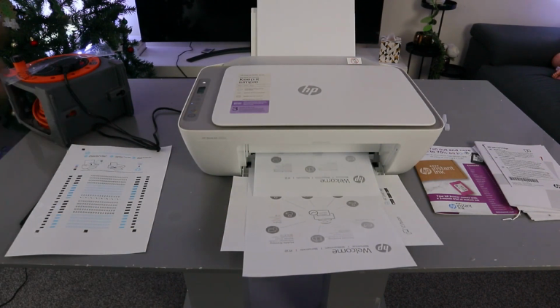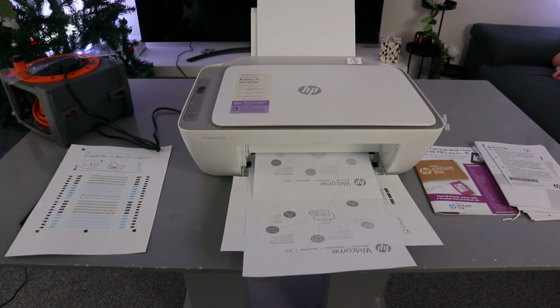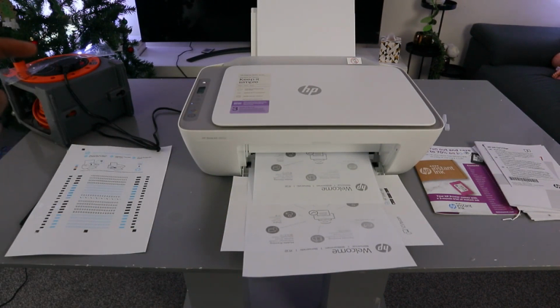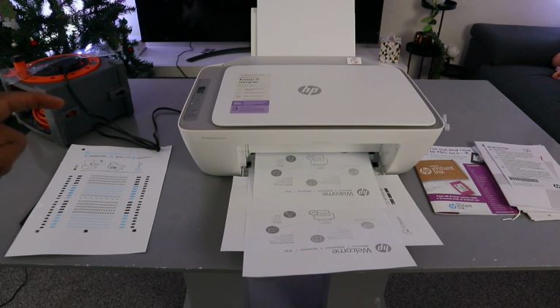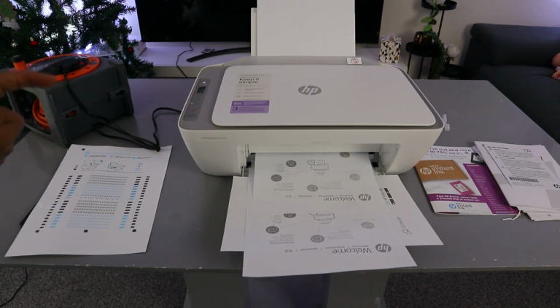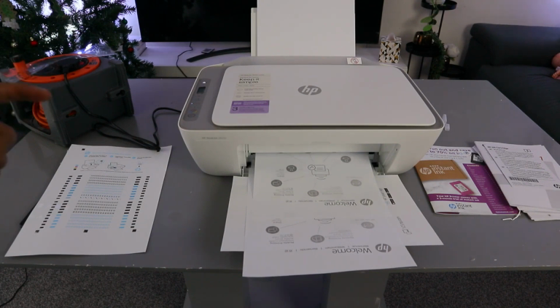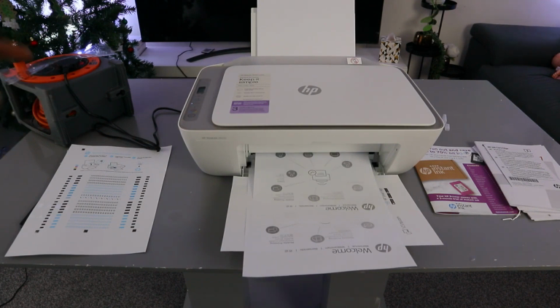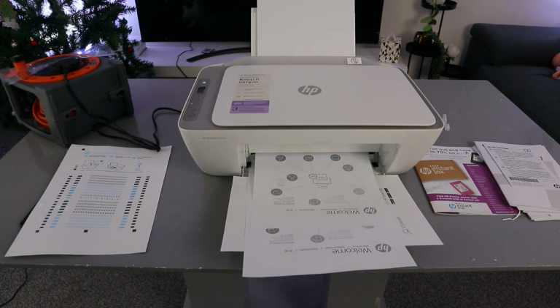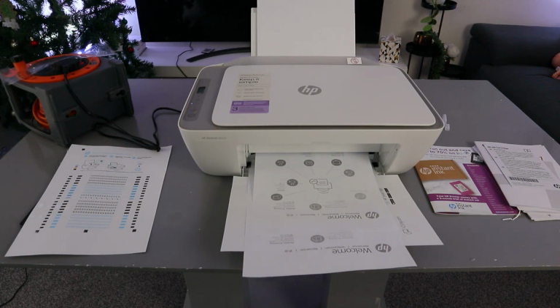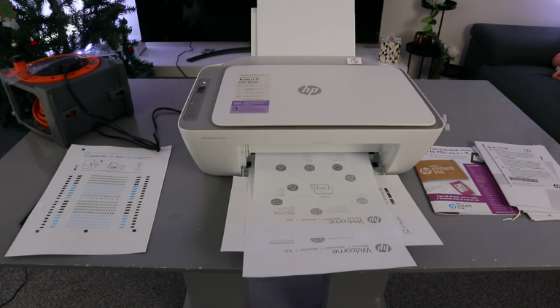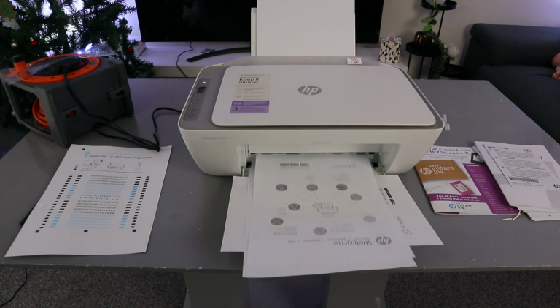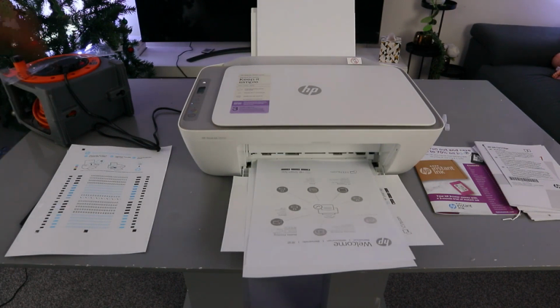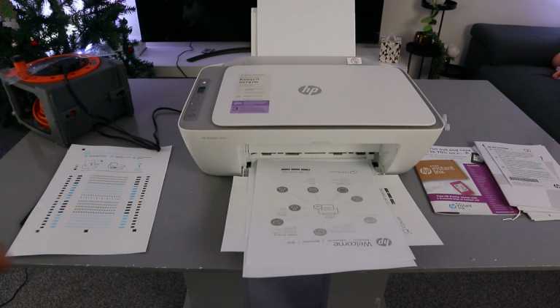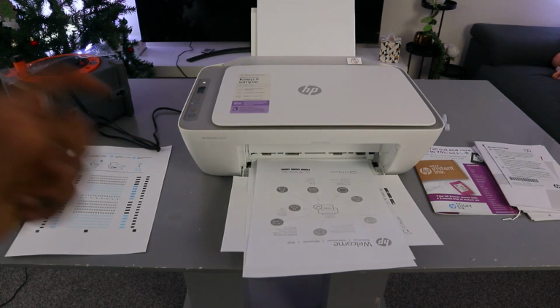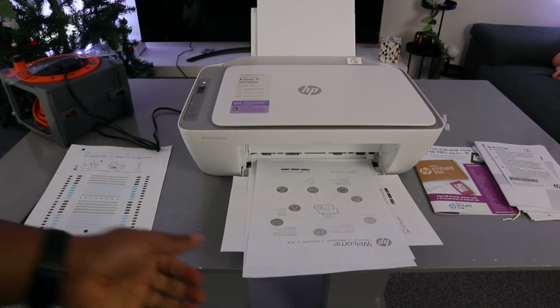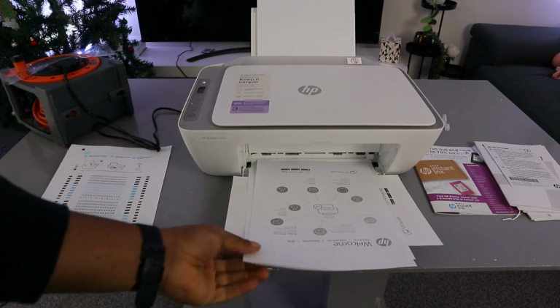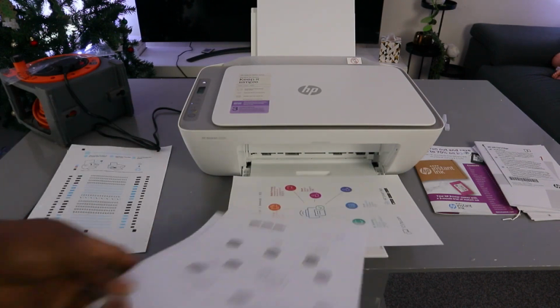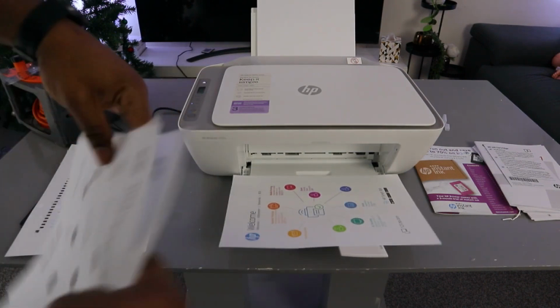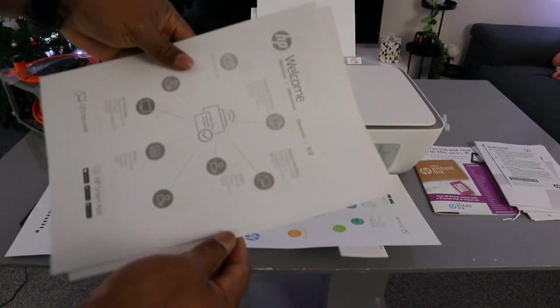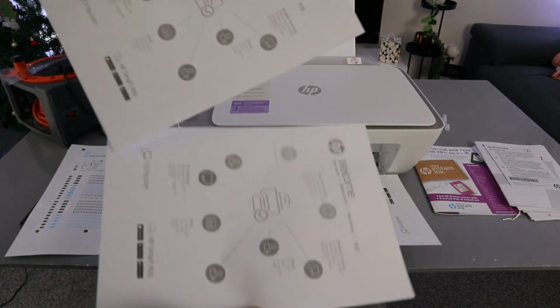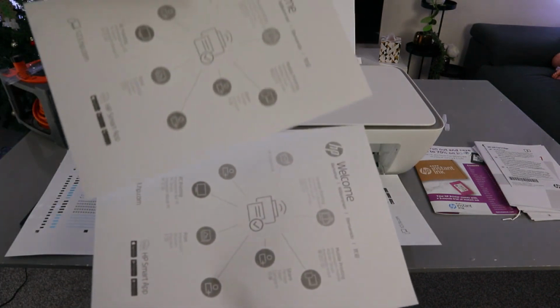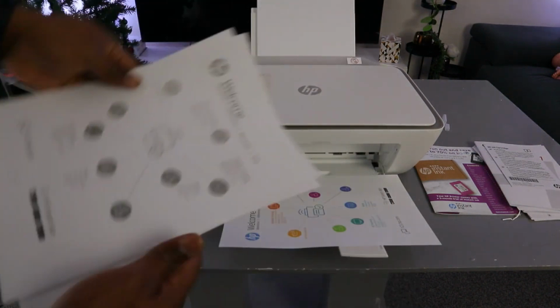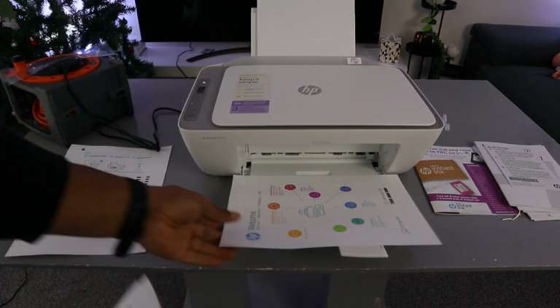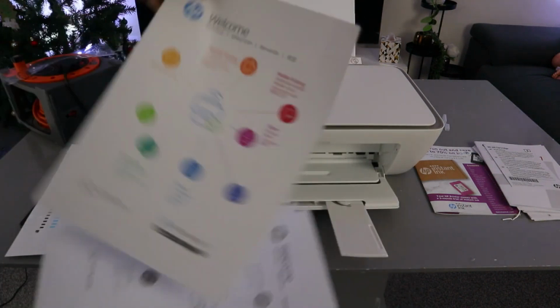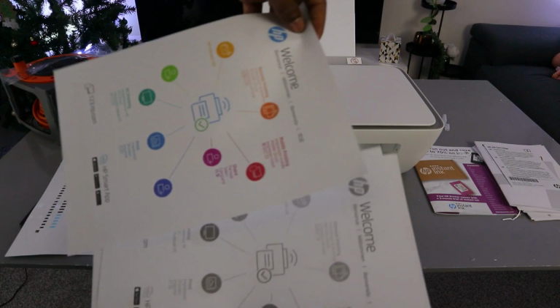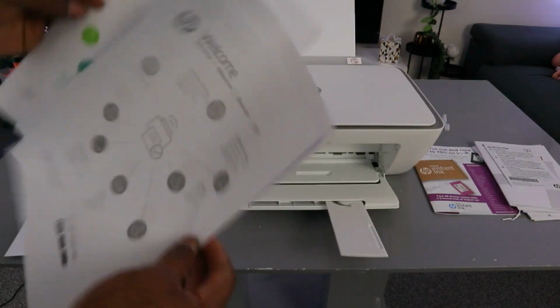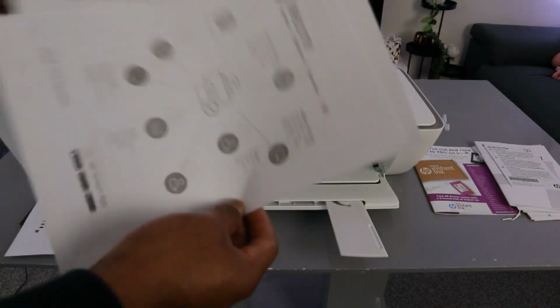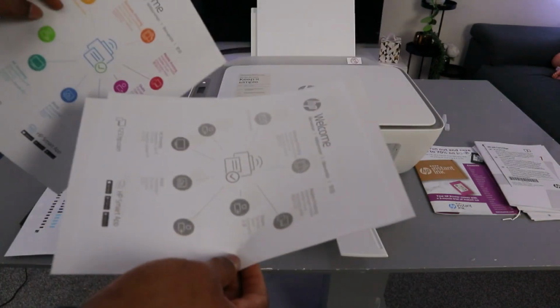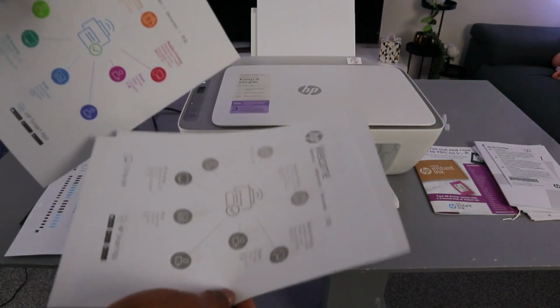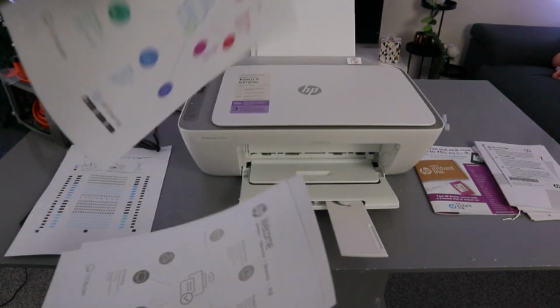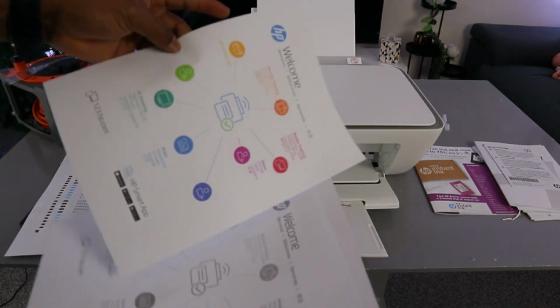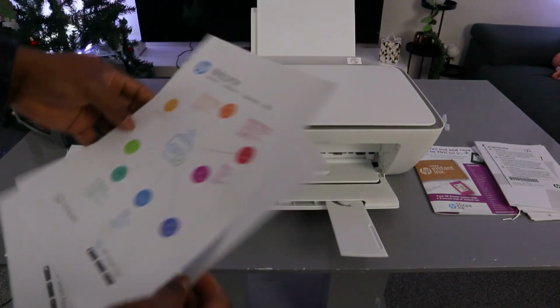You can see that black is a bit faster in terms of speed. Black prints at 7.5 pages per minute, while color is 5.5 pages per minute. Here is the black copy and the colored one — you can see that black was faster compared to color.